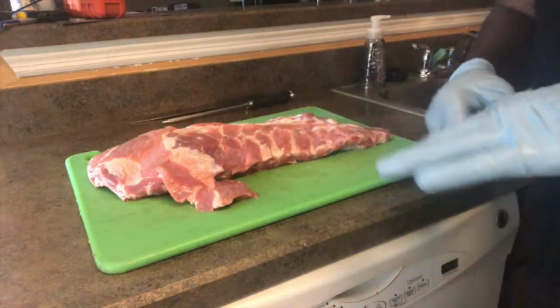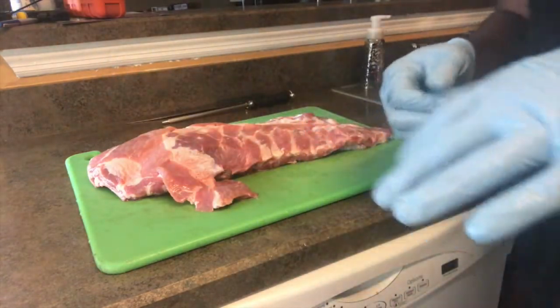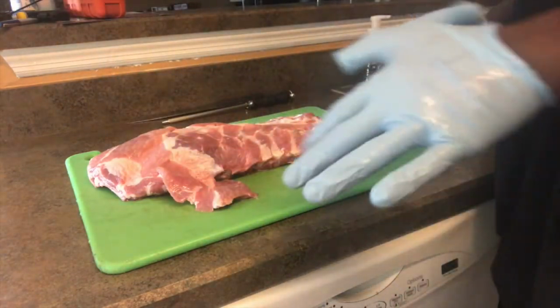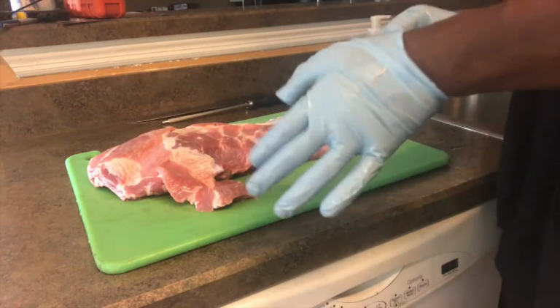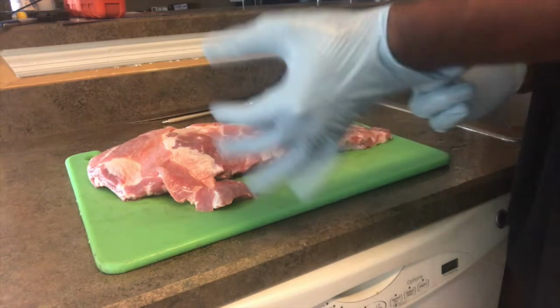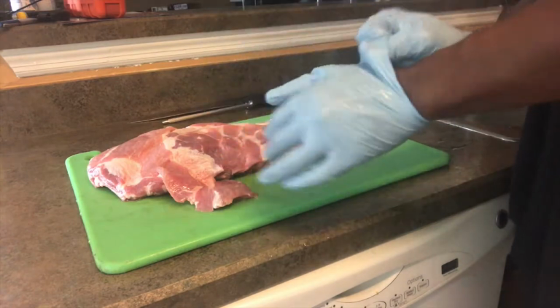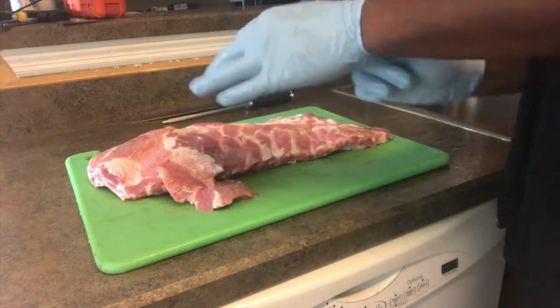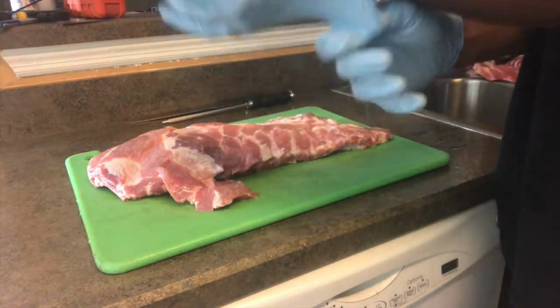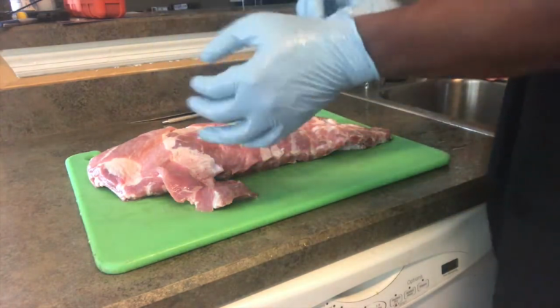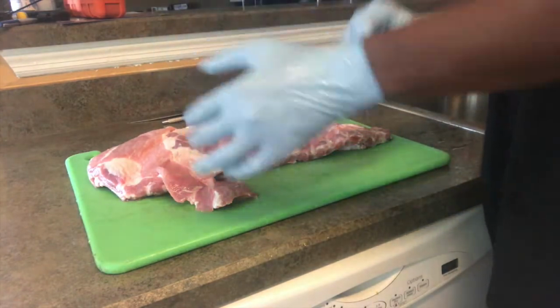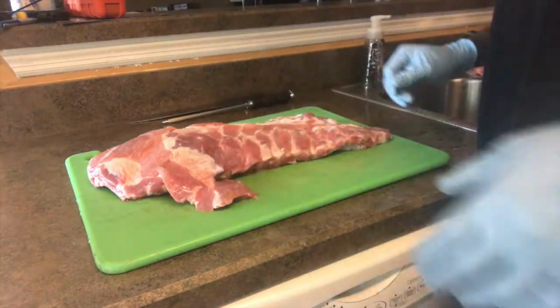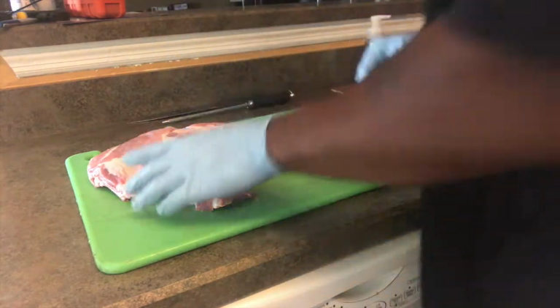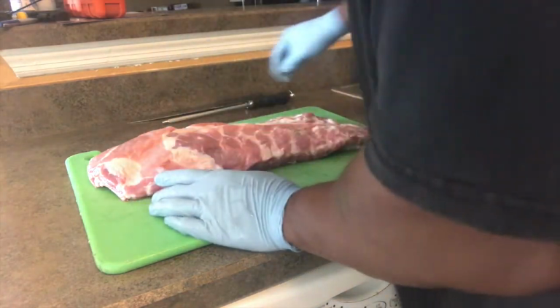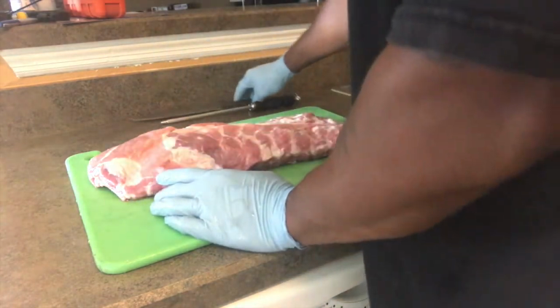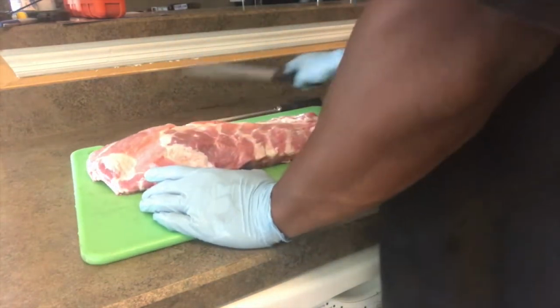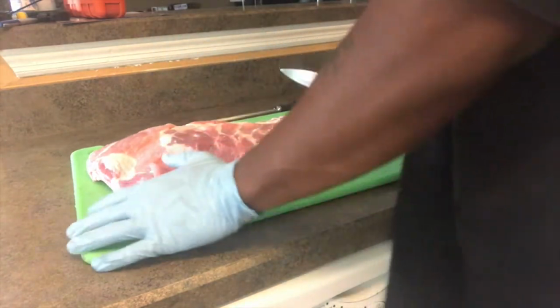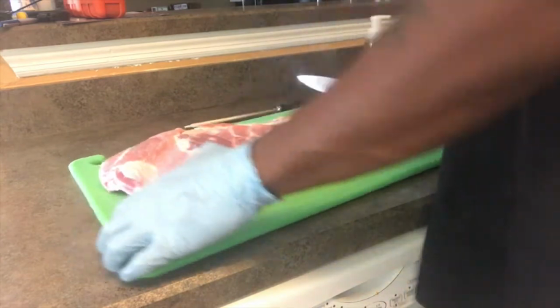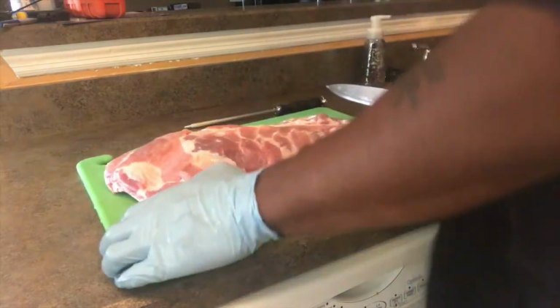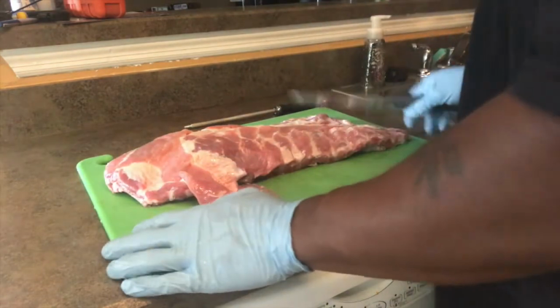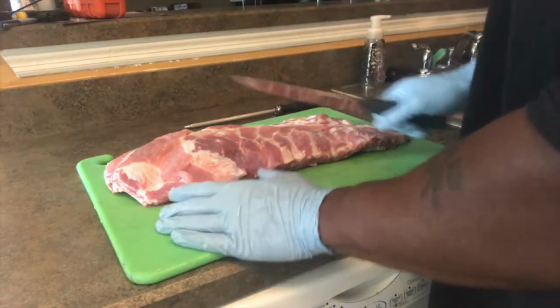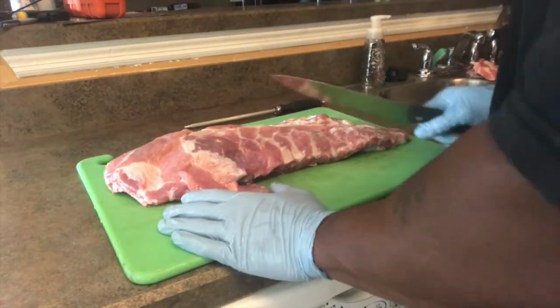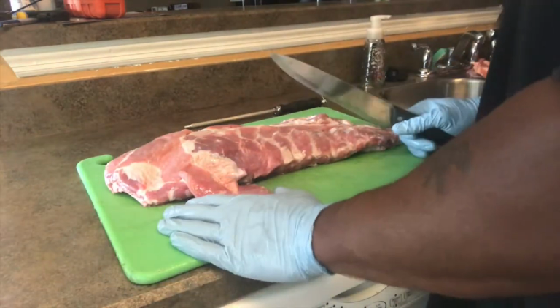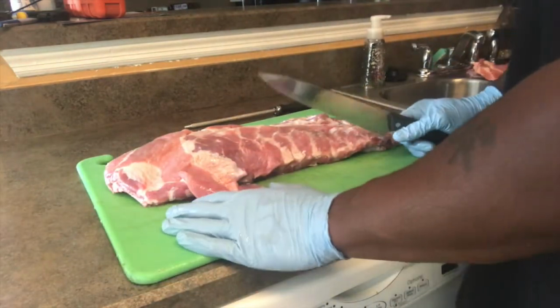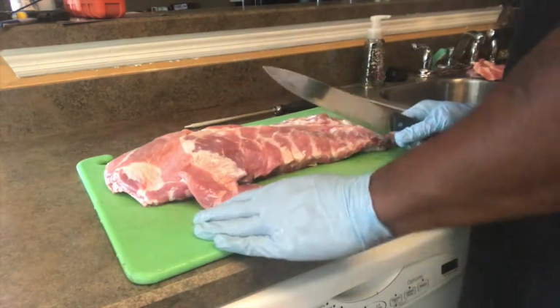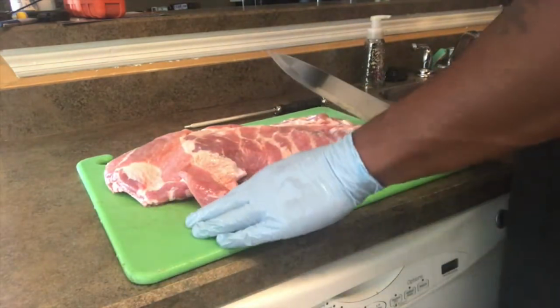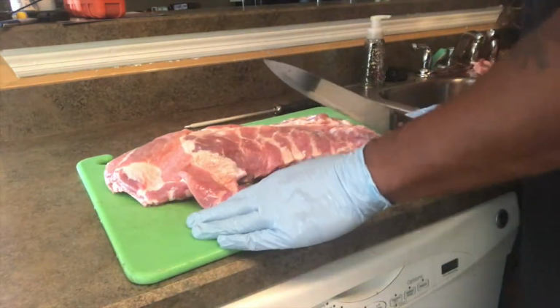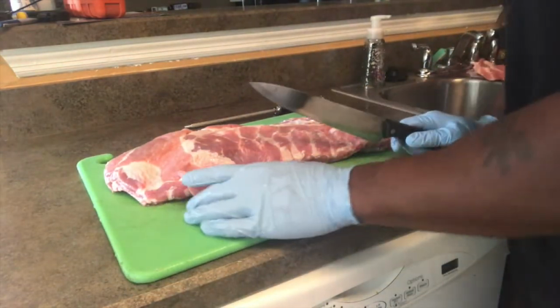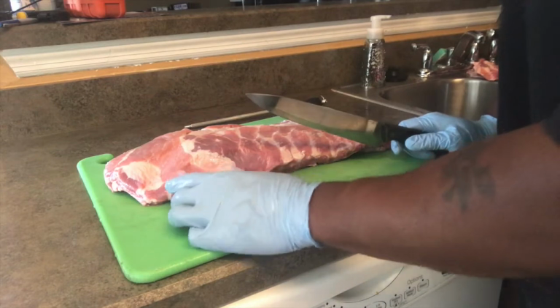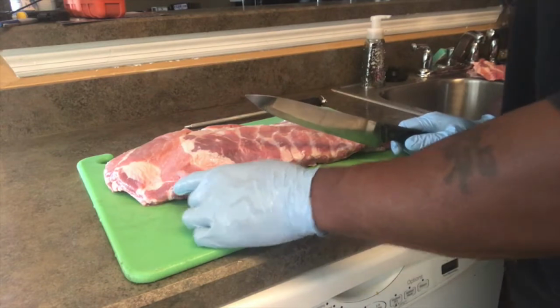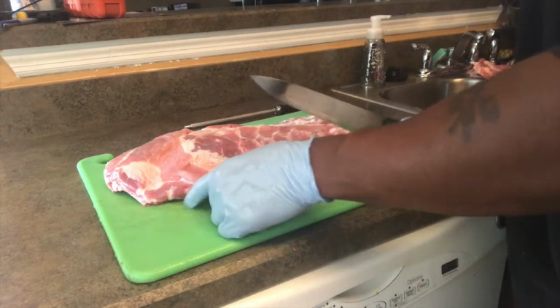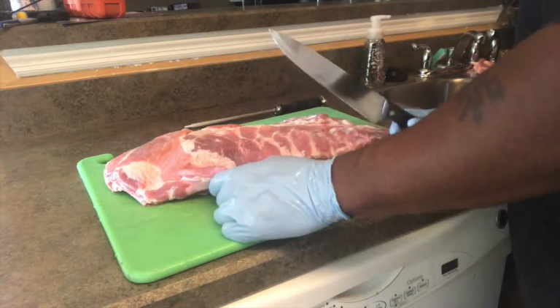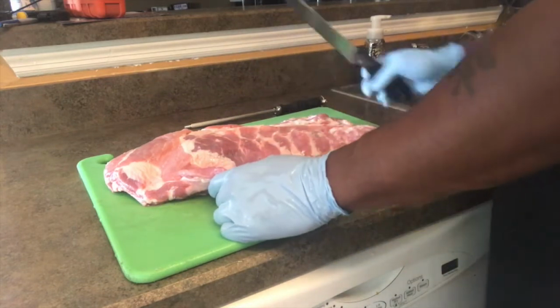What's up YouTube? This is your boy Mr. B. Putting these gloves on. About to show y'all how to take a spare rib and make it into a St. Louis style. Perfectly, like when you're trying to impress people or whatnot.